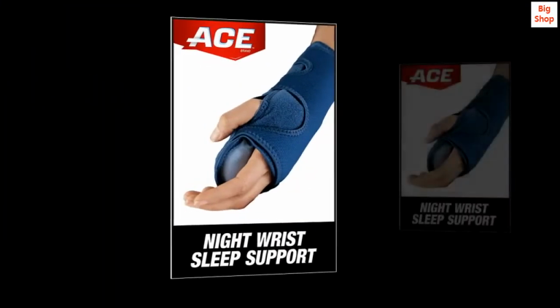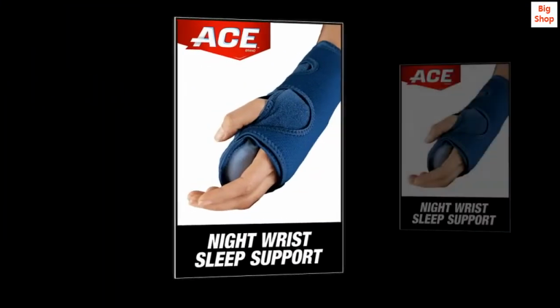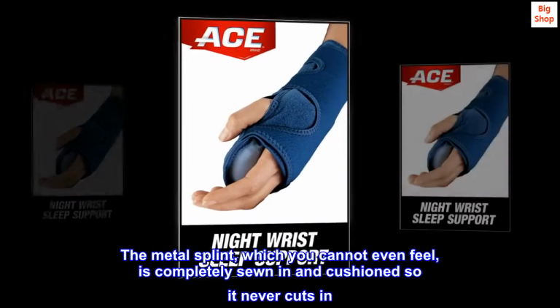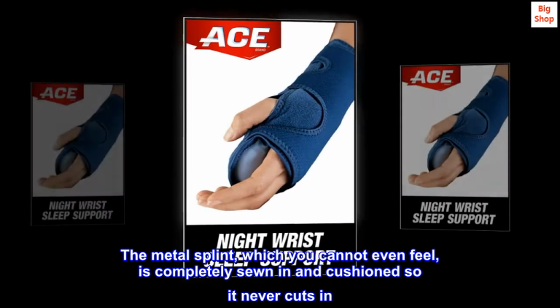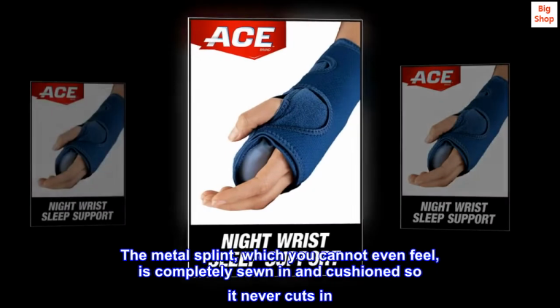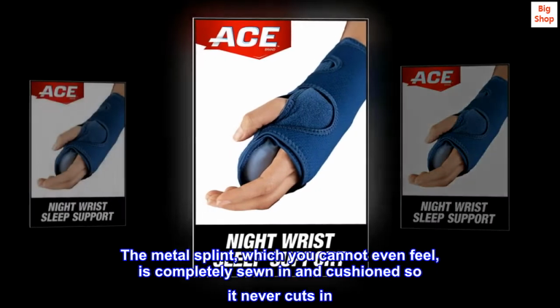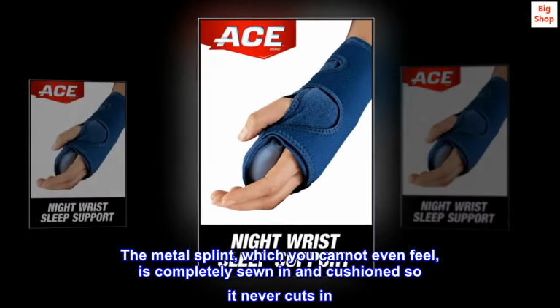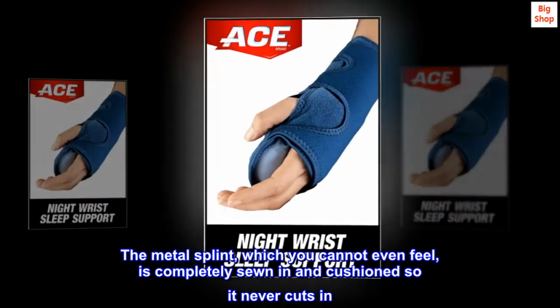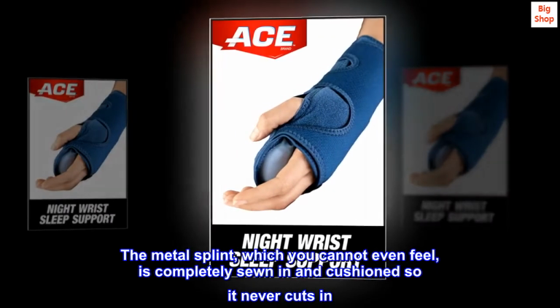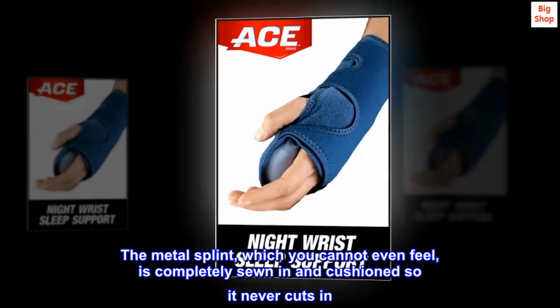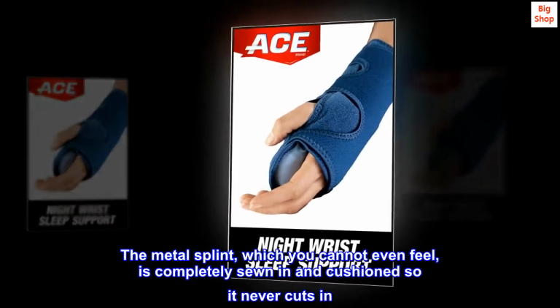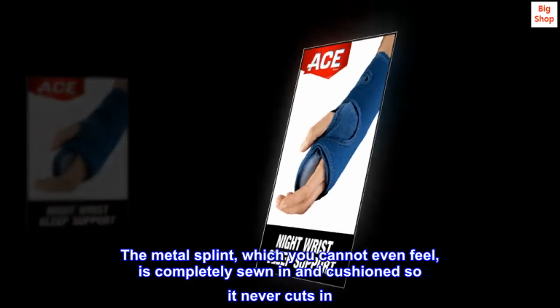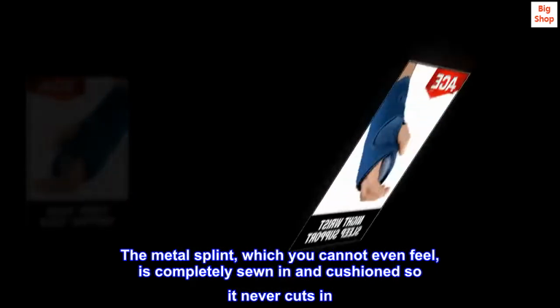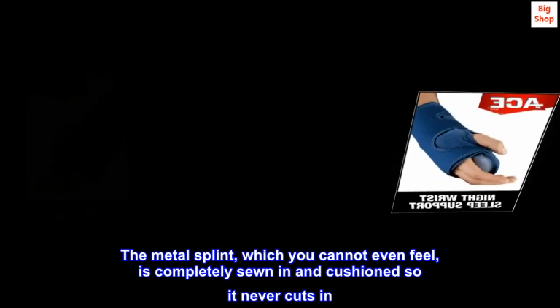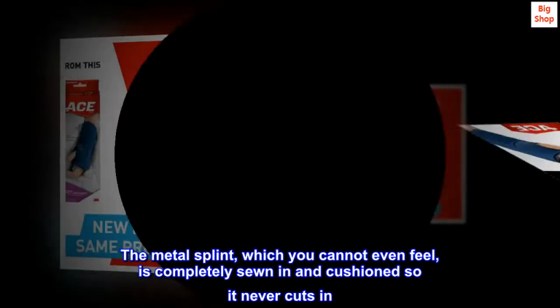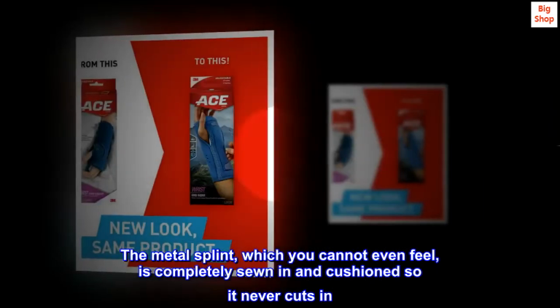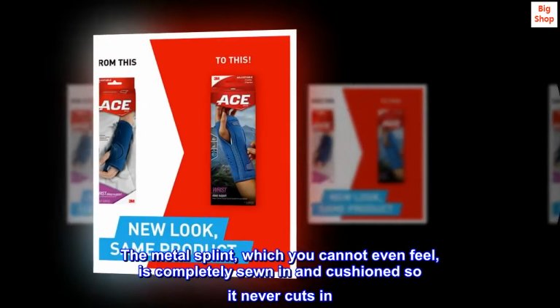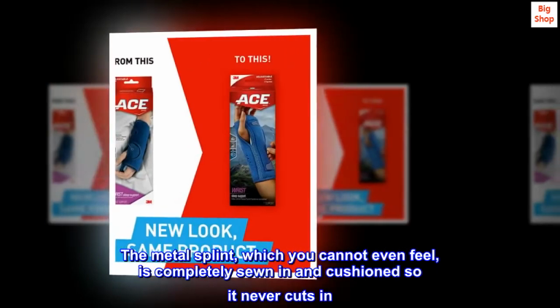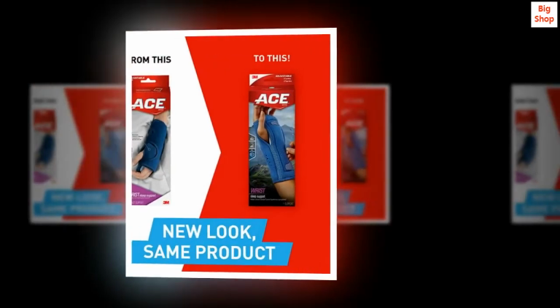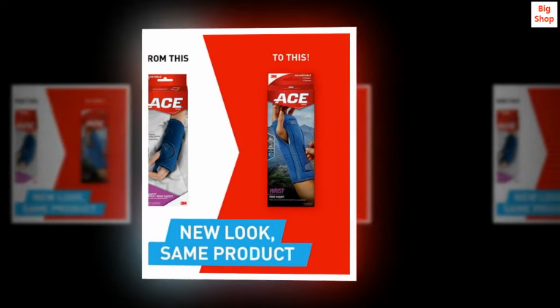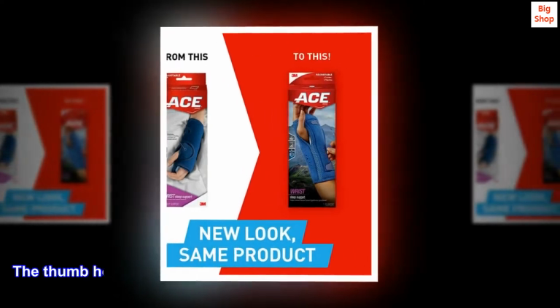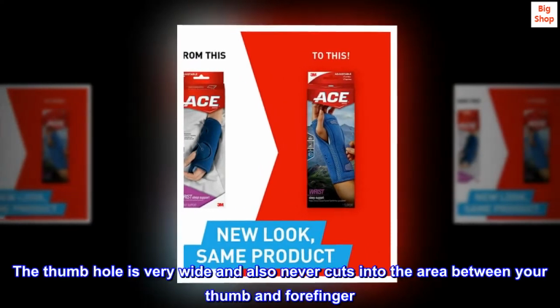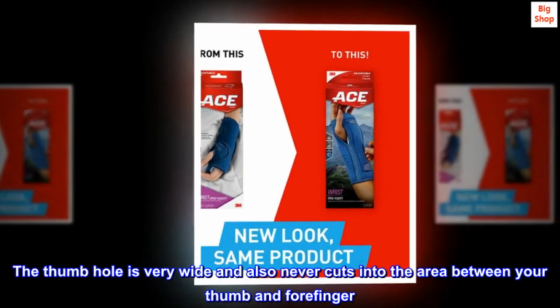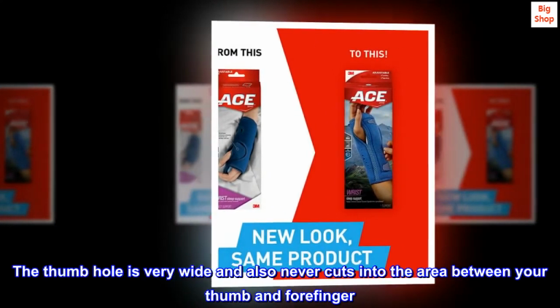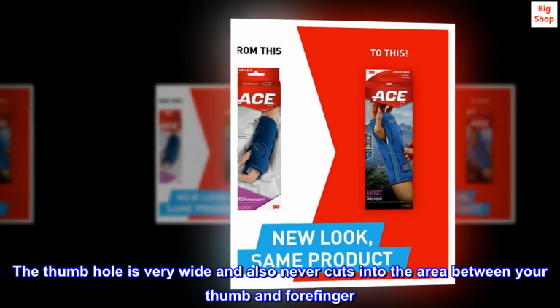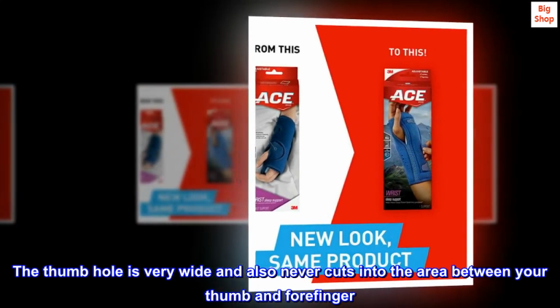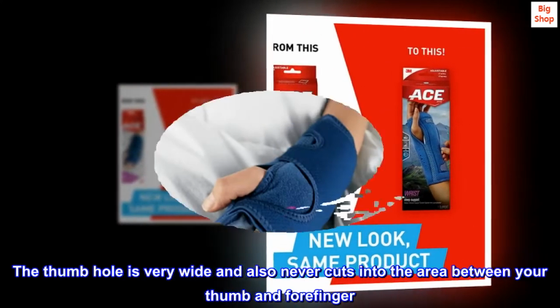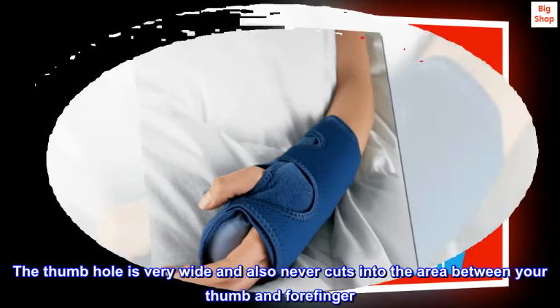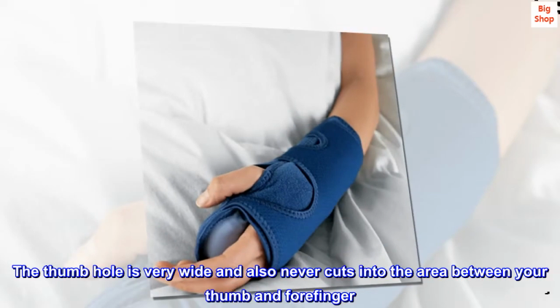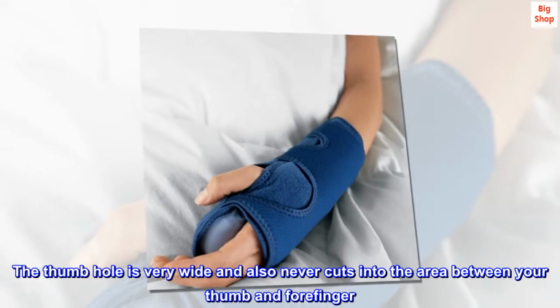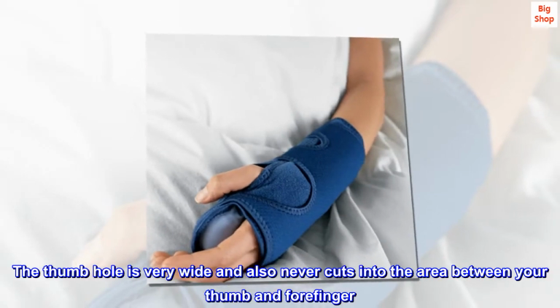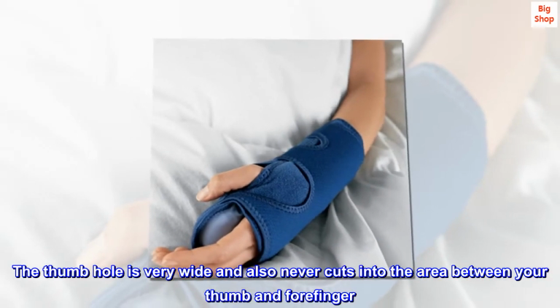The metal splint, which you cannot even feel, is completely sewn in and cushioned so it never cuts in. The thumb hole is very wide and also never cuts into the area between your thumb and forefinger.